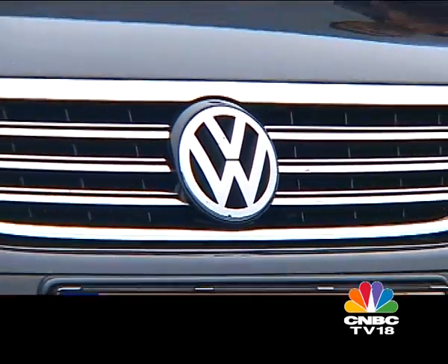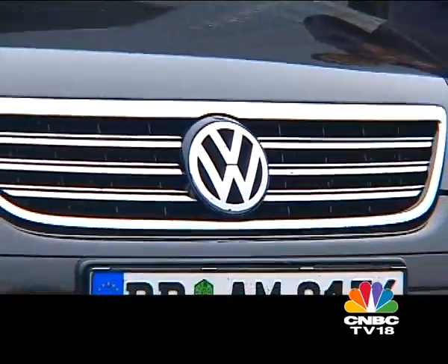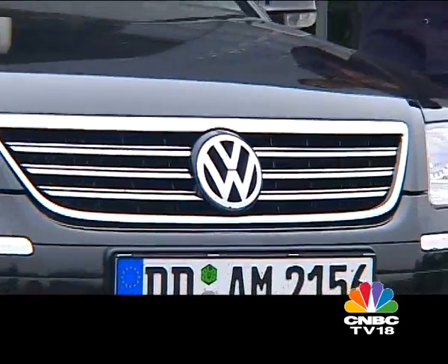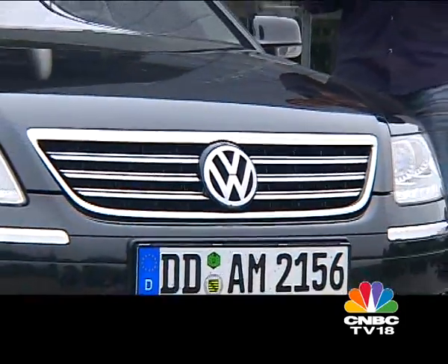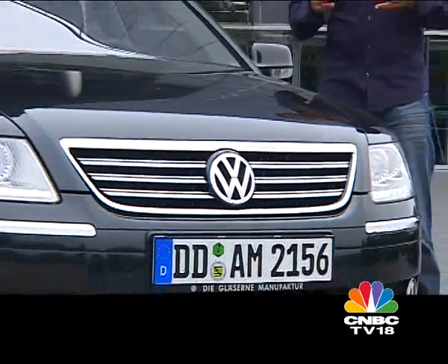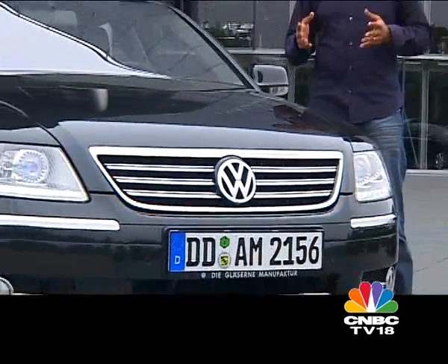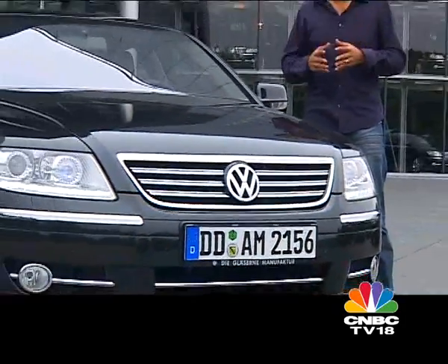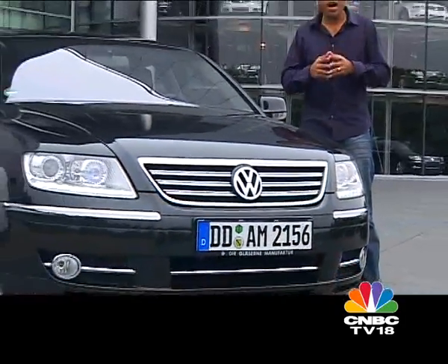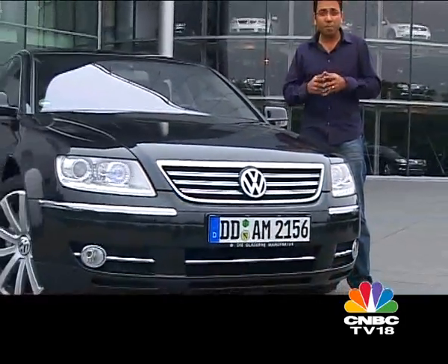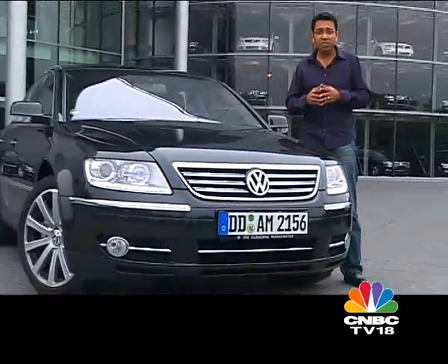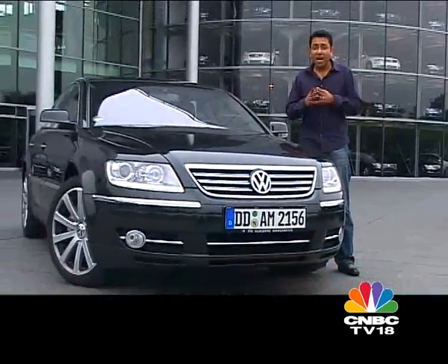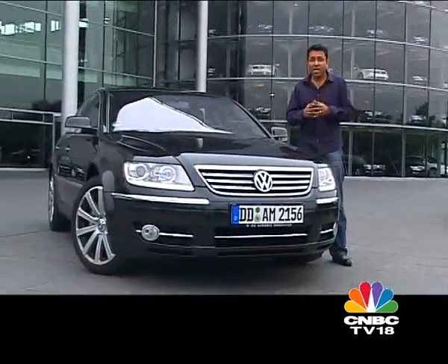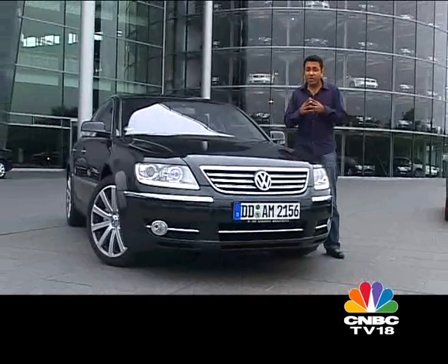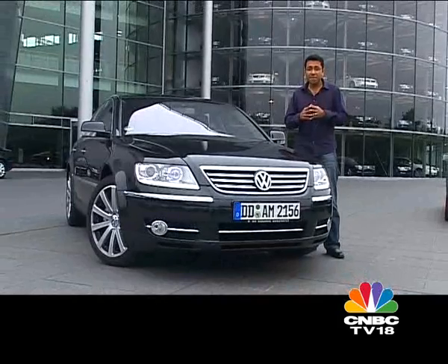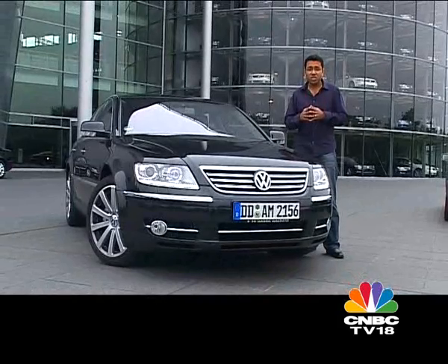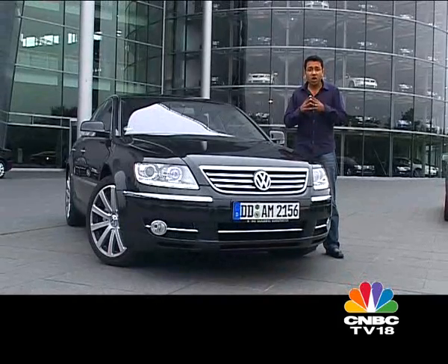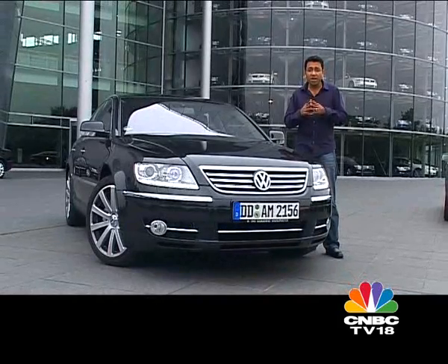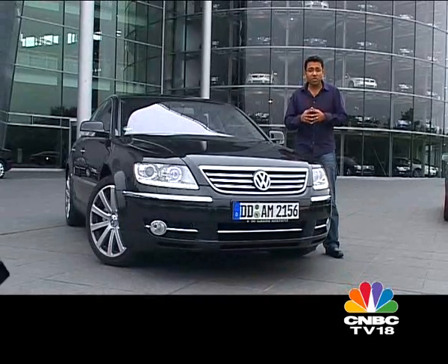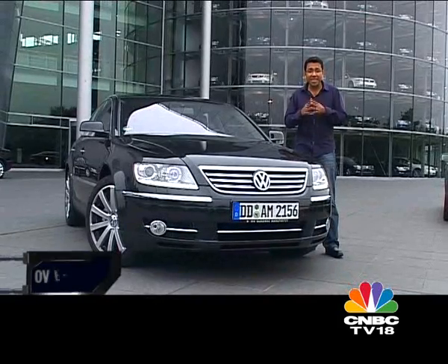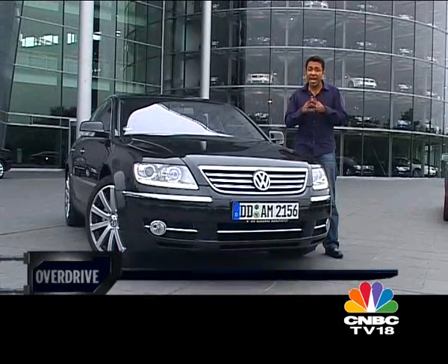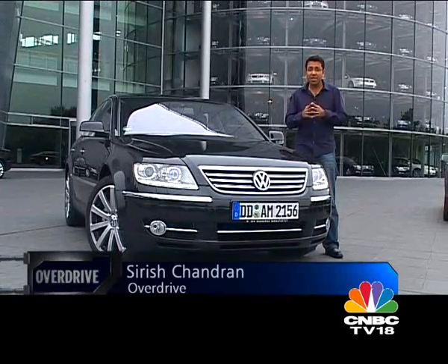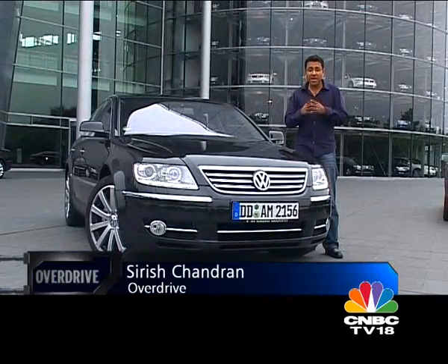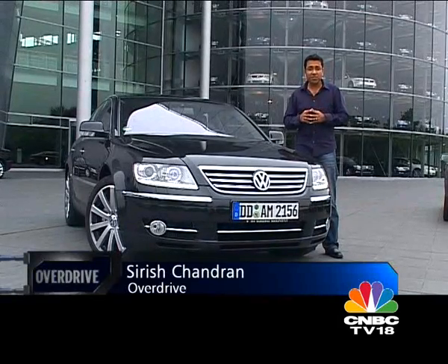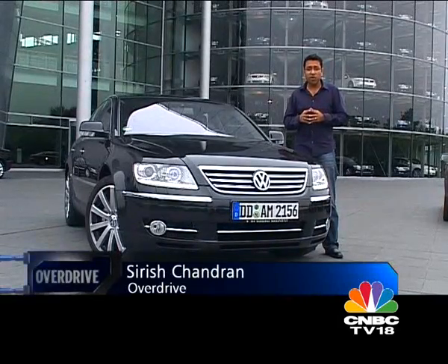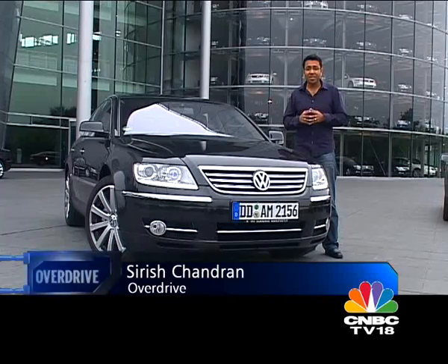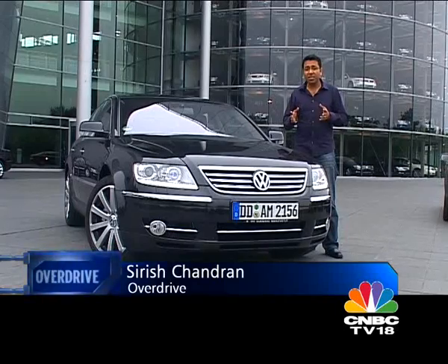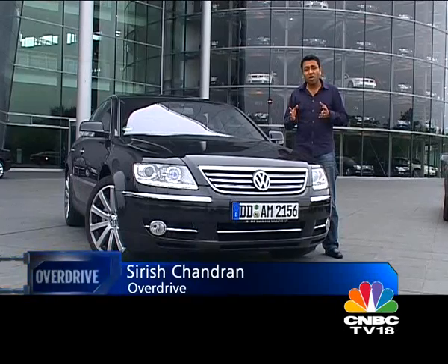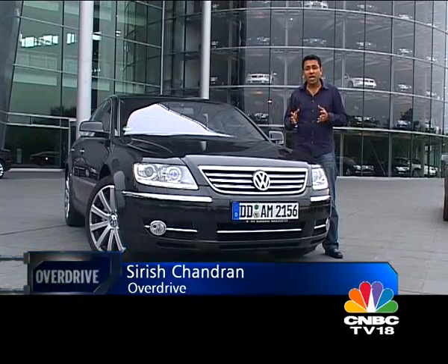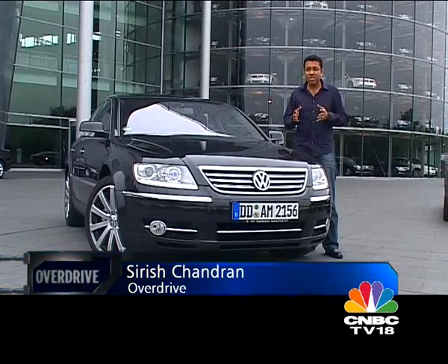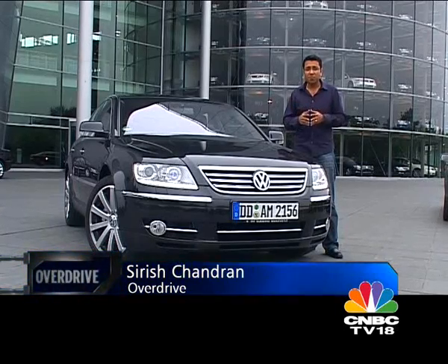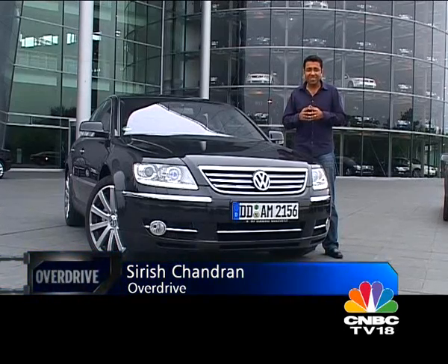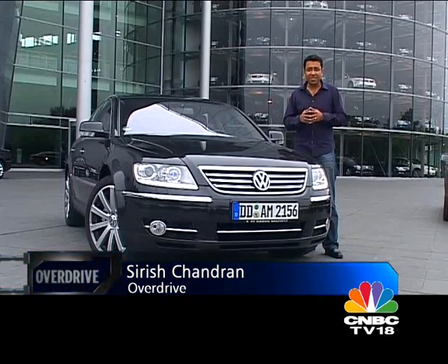Volkswagen, loosely translated from German, means people's car — a car for the people. After all, that's what Hitler envisaged when he ordered Ferdinand Porsche to design and build the very first Volkswagen — the car that we all know and remember as the Beetle.